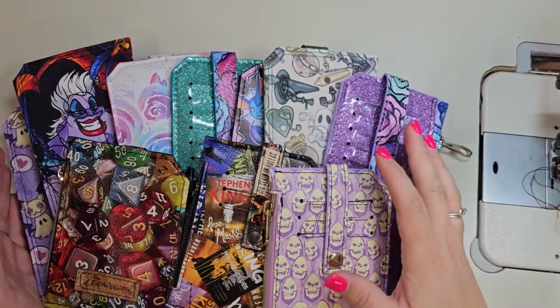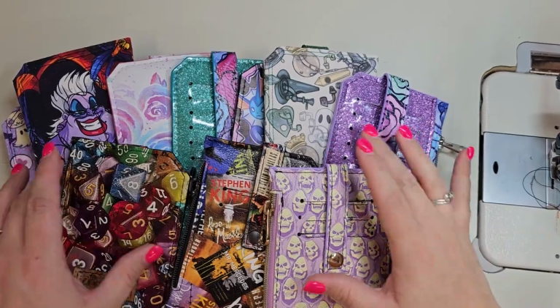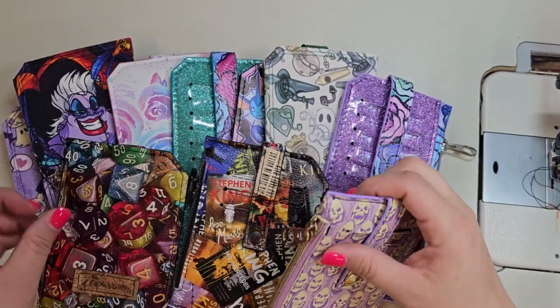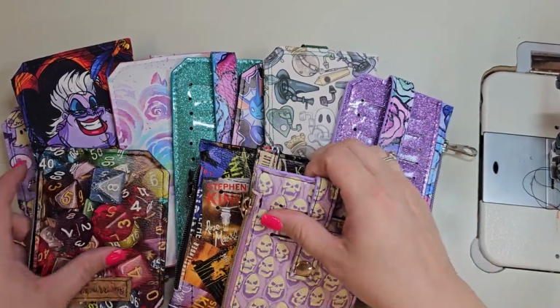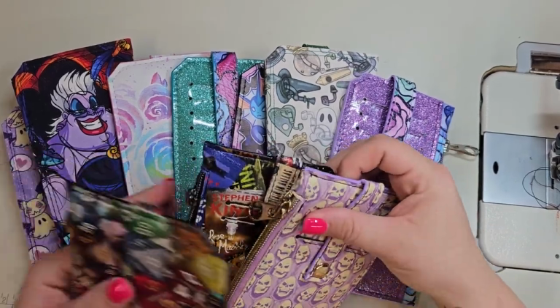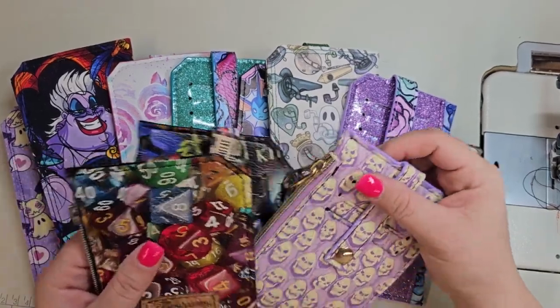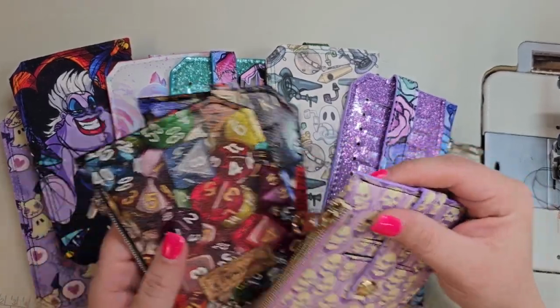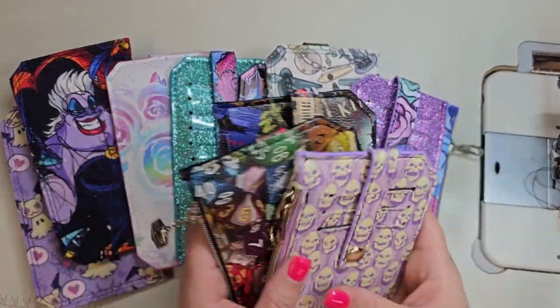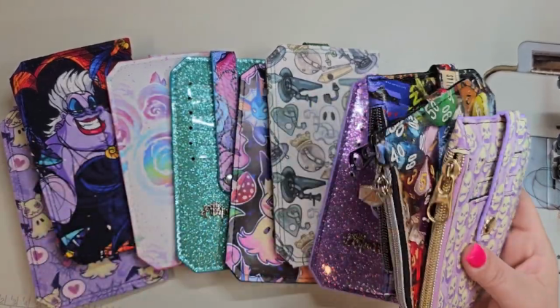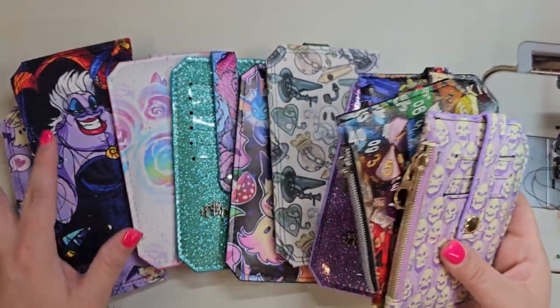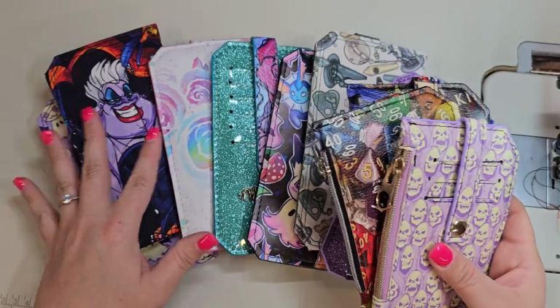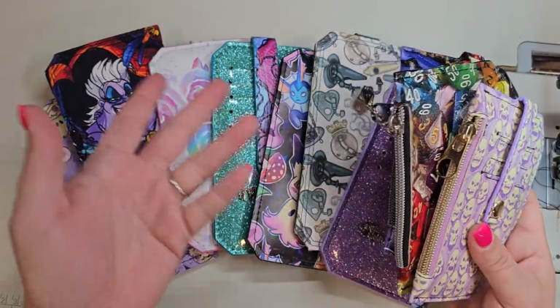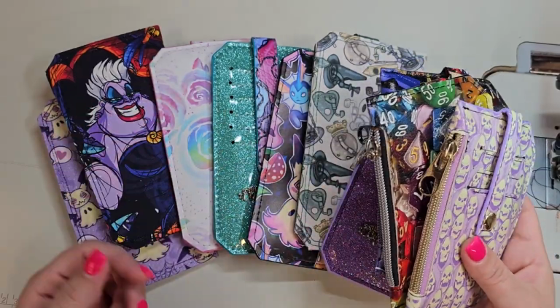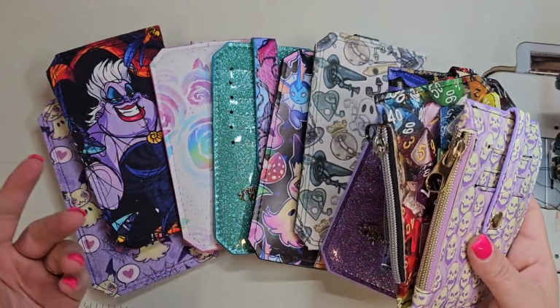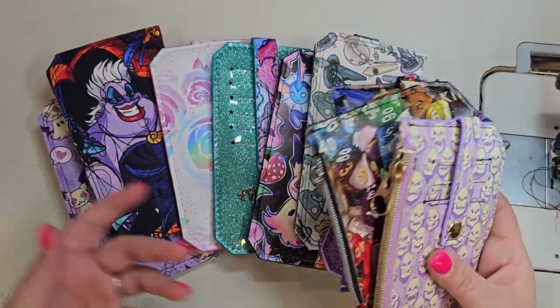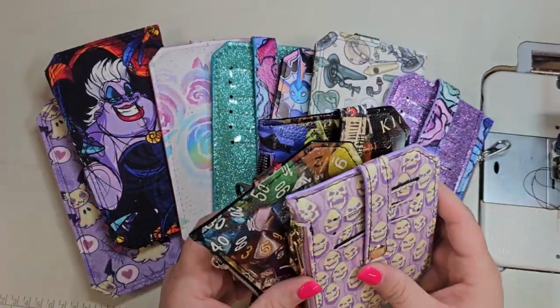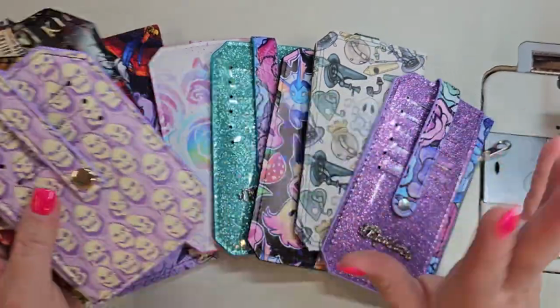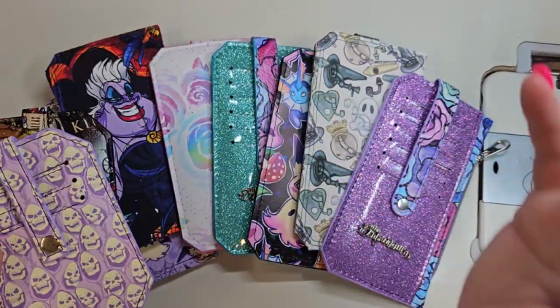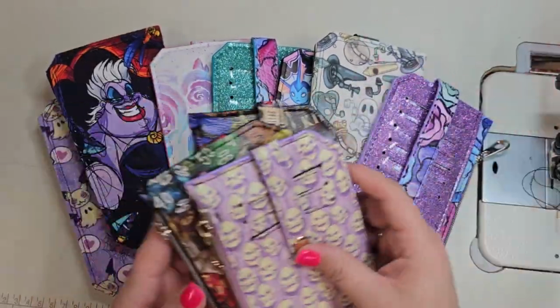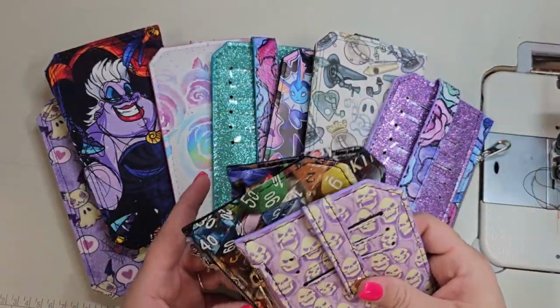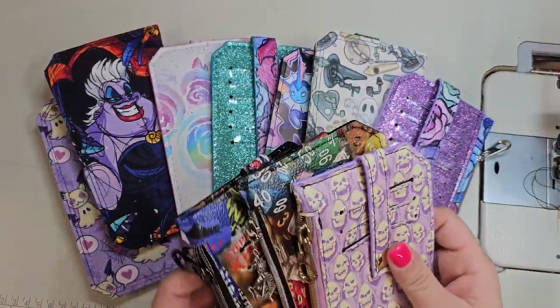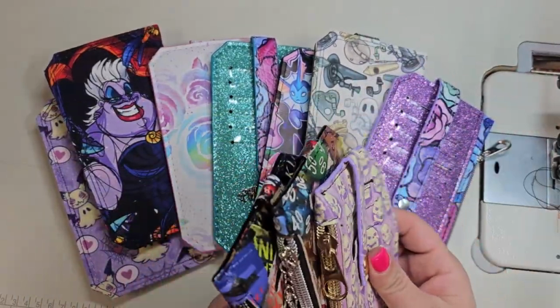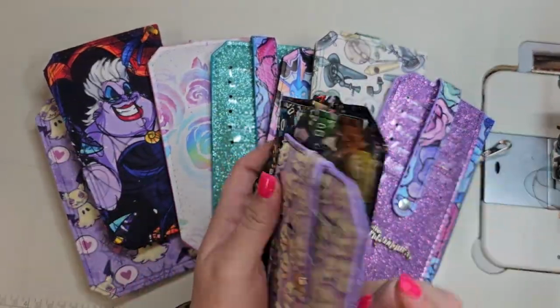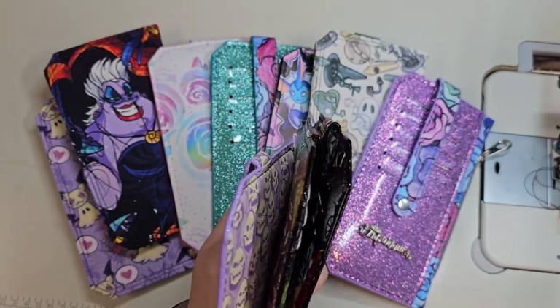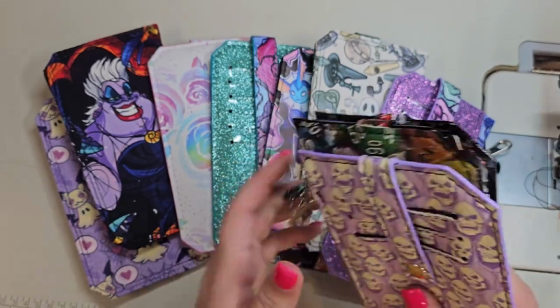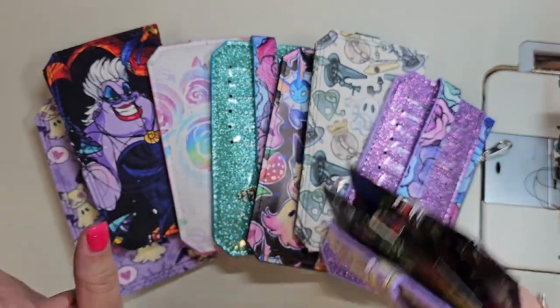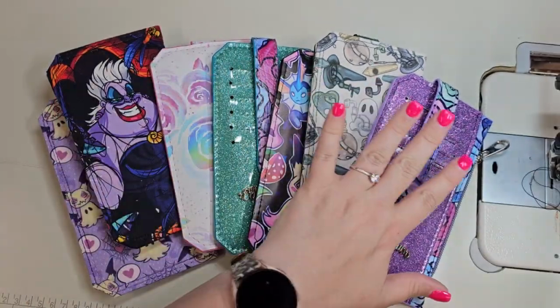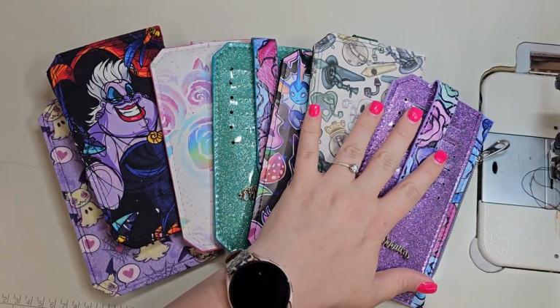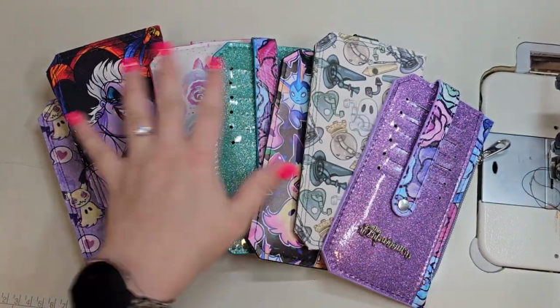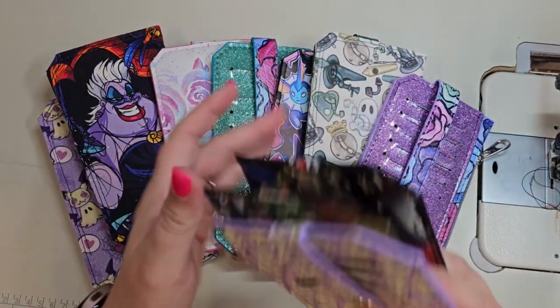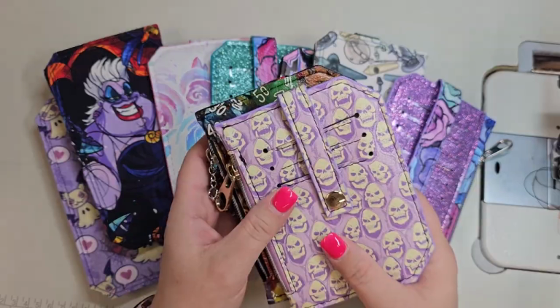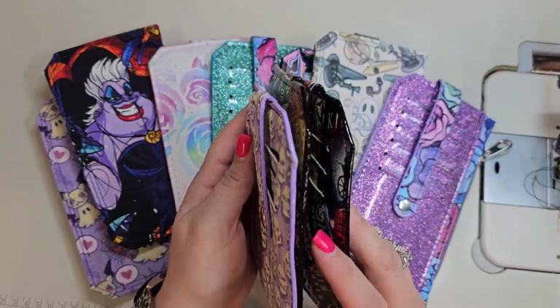Hey, it's Brittany from the Emporium. Thank you for coming back to my channel. Welcome back. Today we're going to do some time-lapse edge painting on Purse Pals and Pocket Pals.